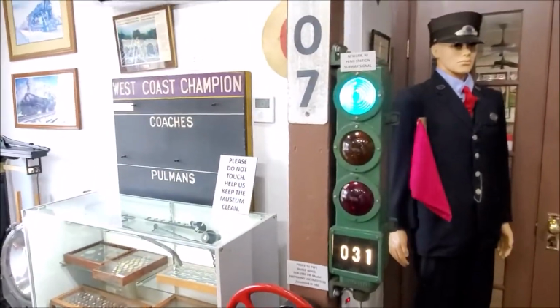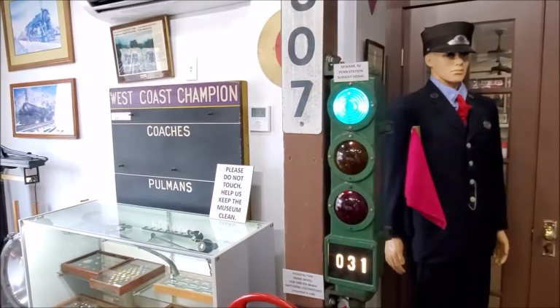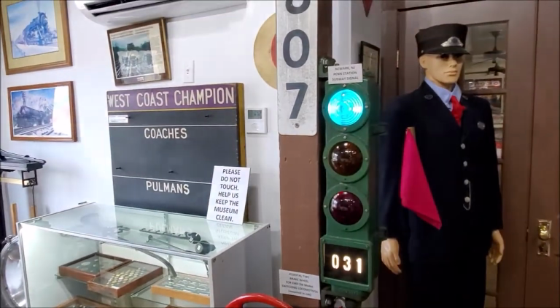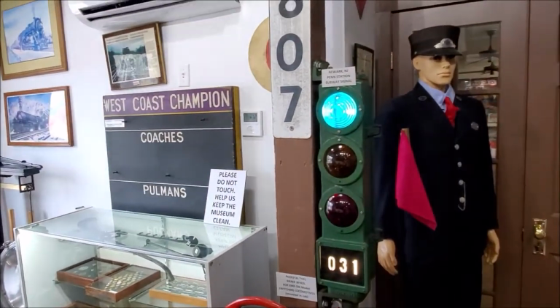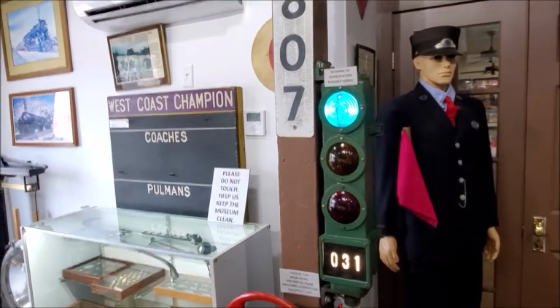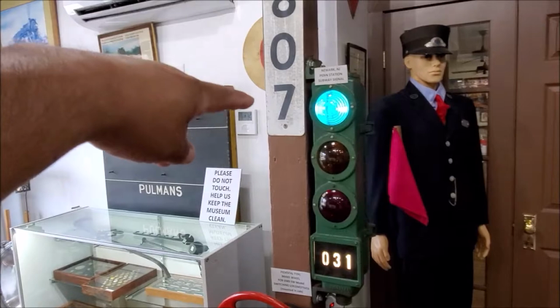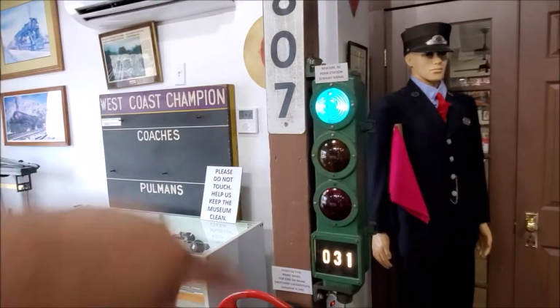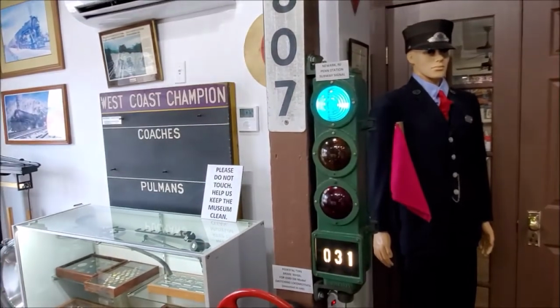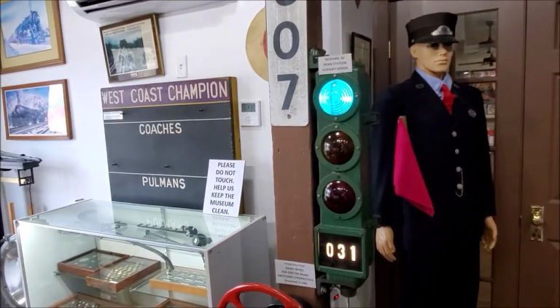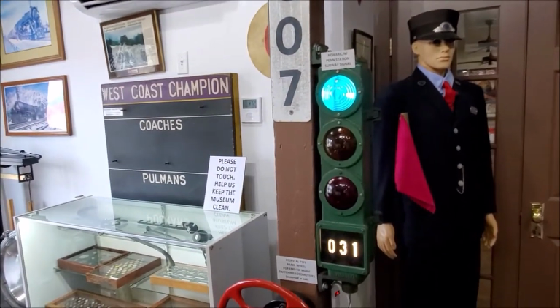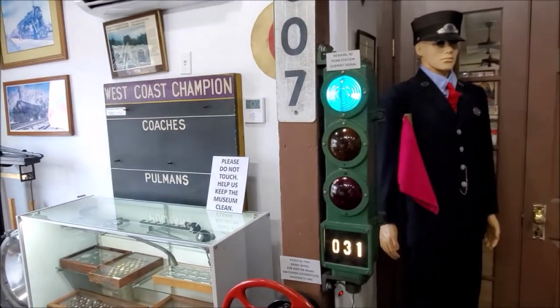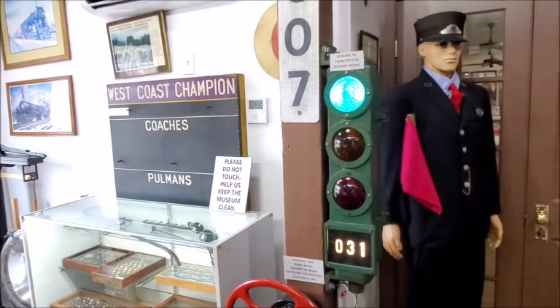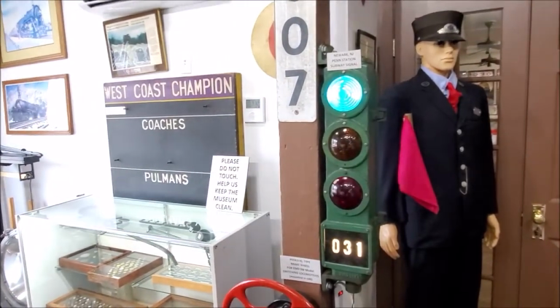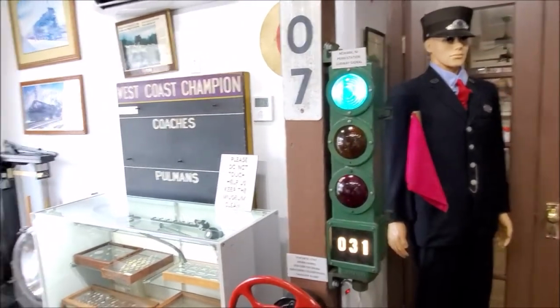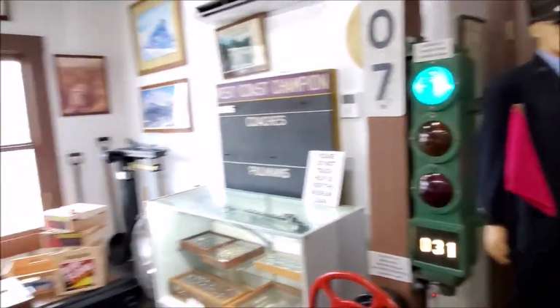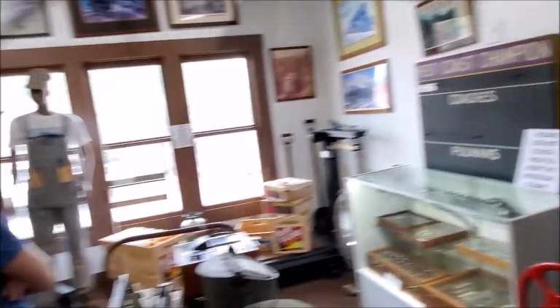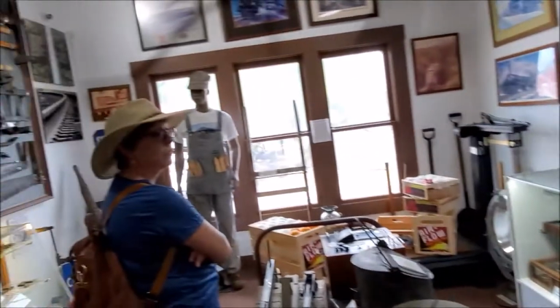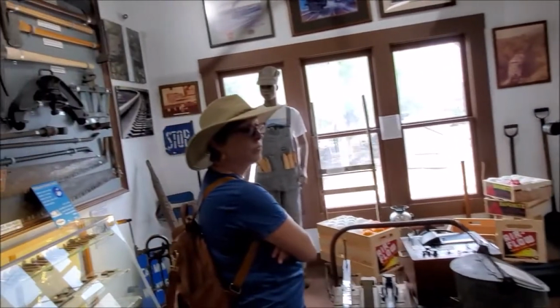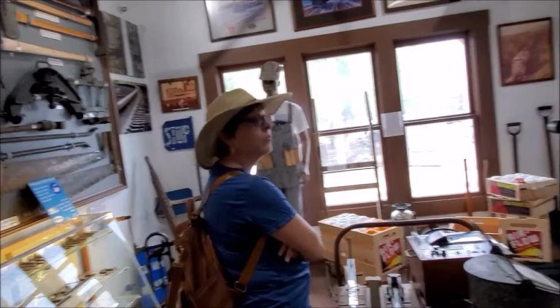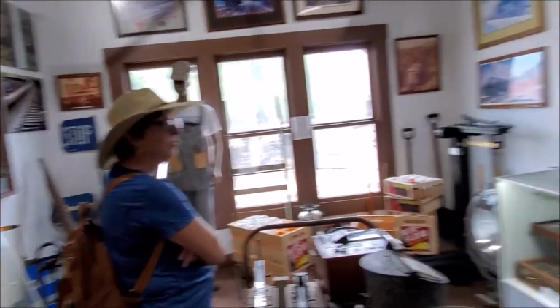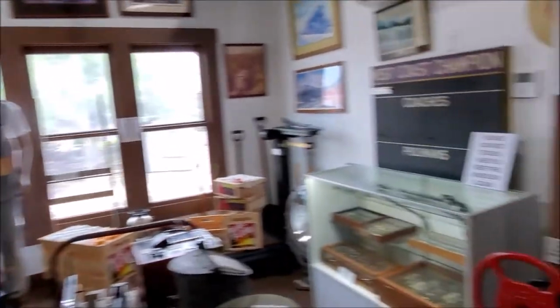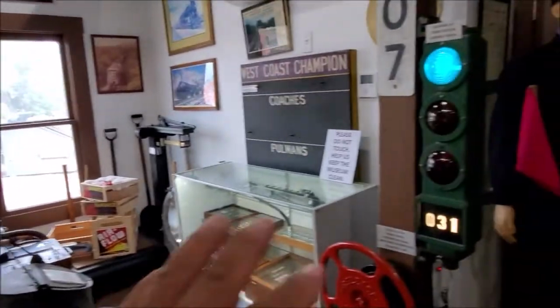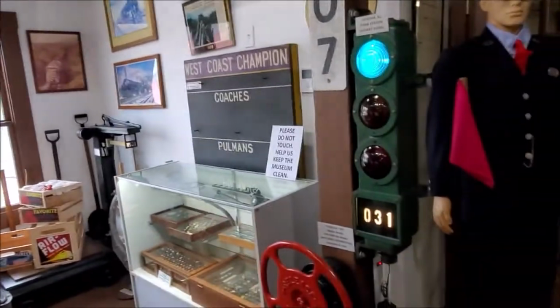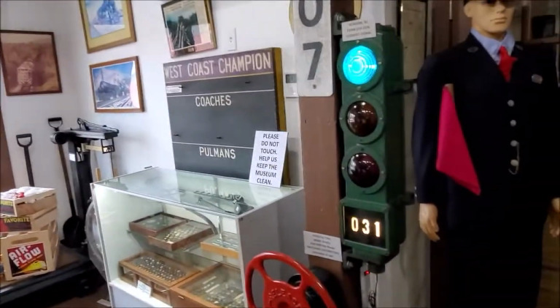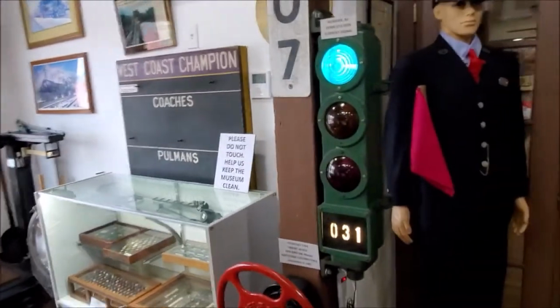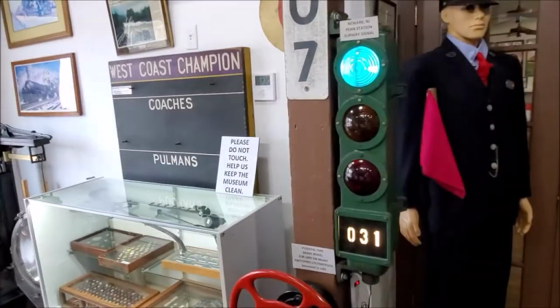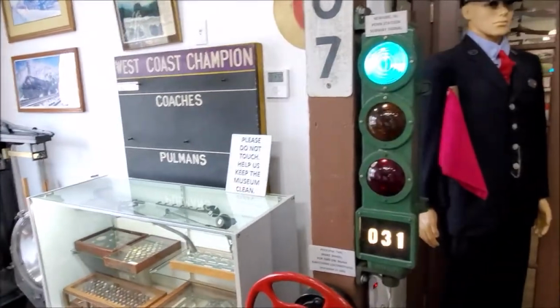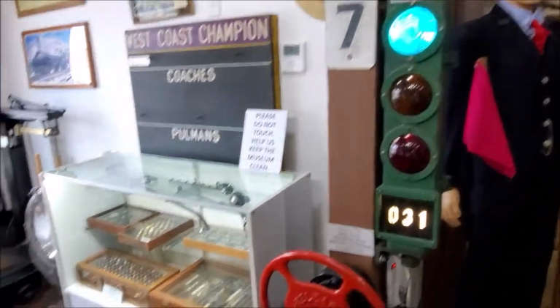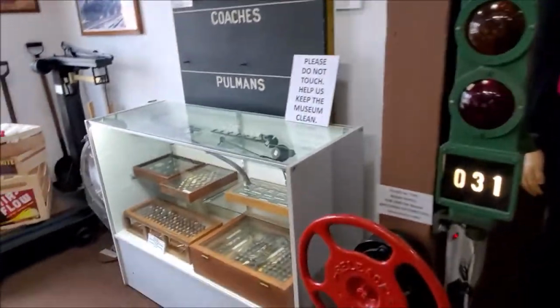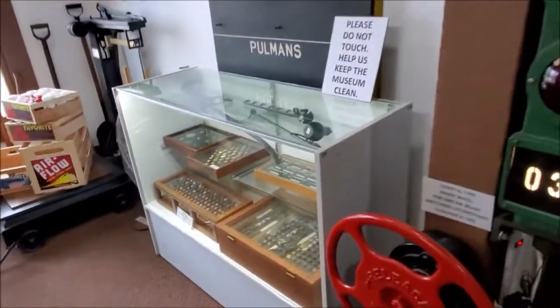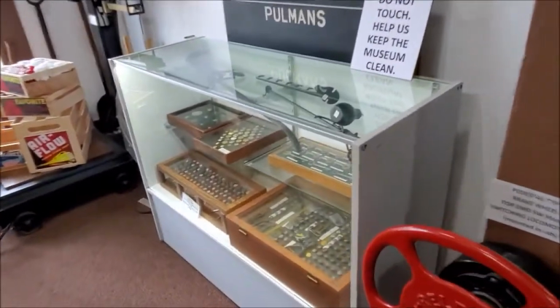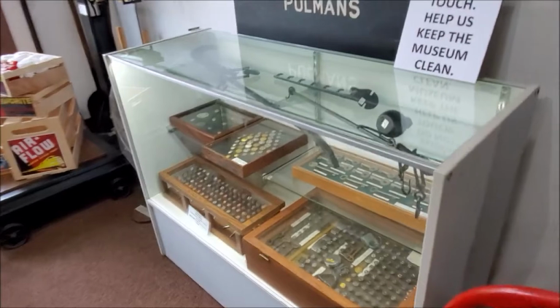Newark, New Jersey. Penn Station. Subway signal. Remember that? When I took you on the subway in New York? But that's back in the old school days there. Look at more keys.